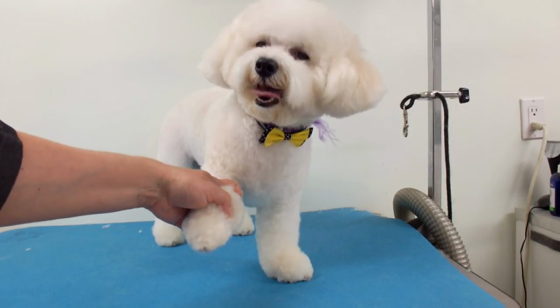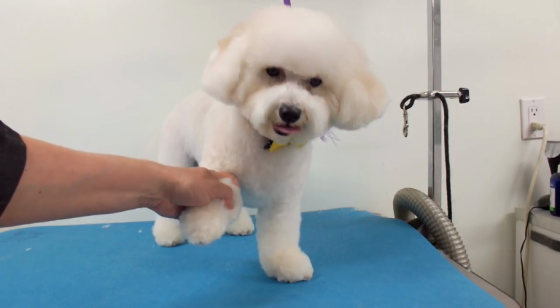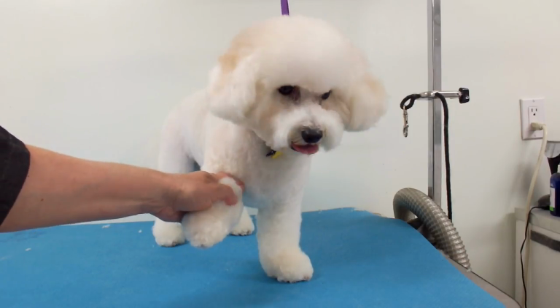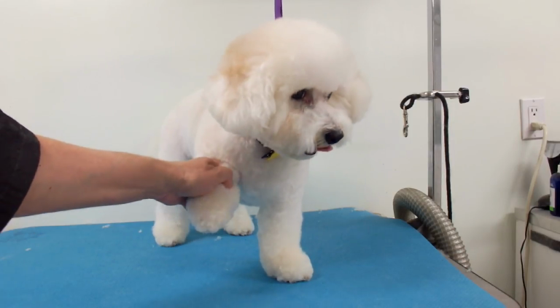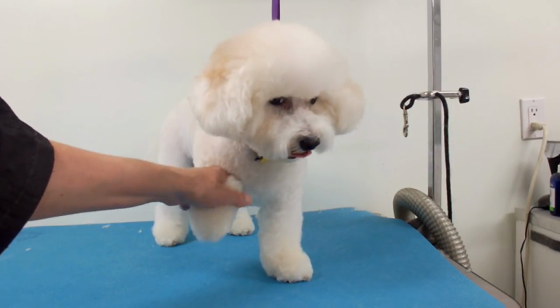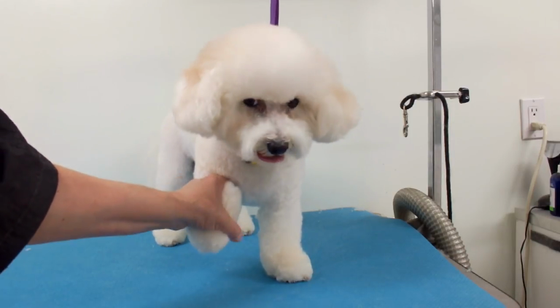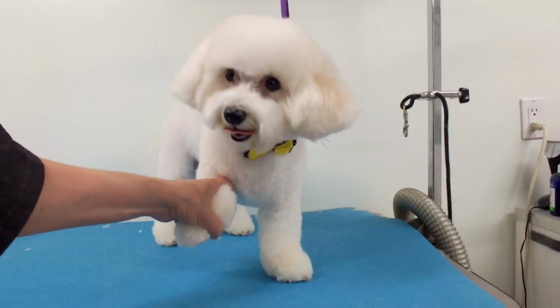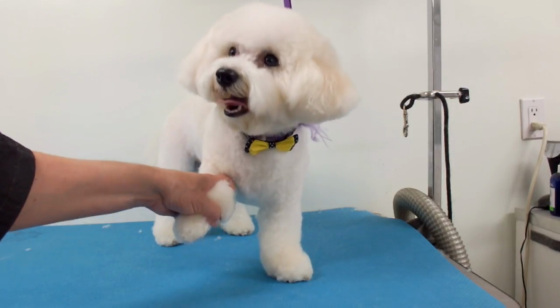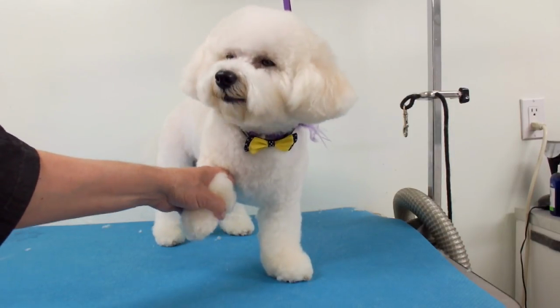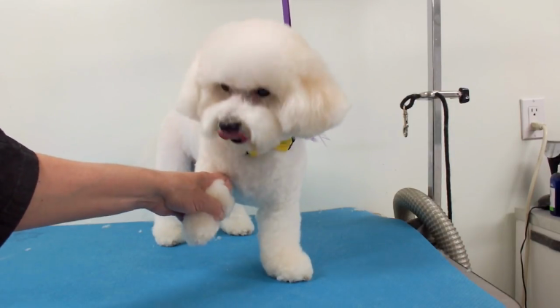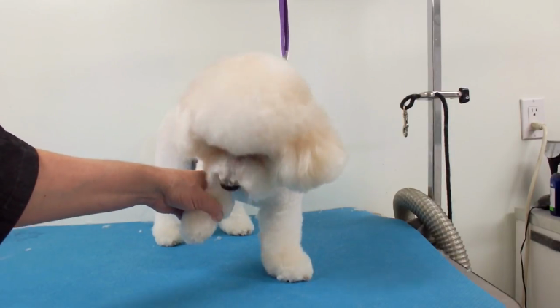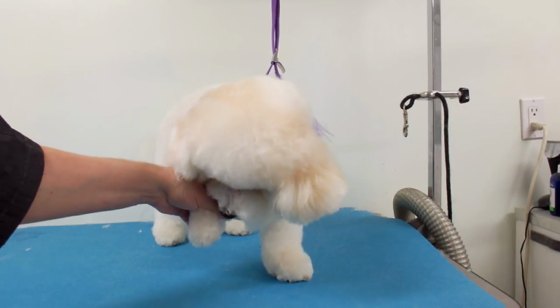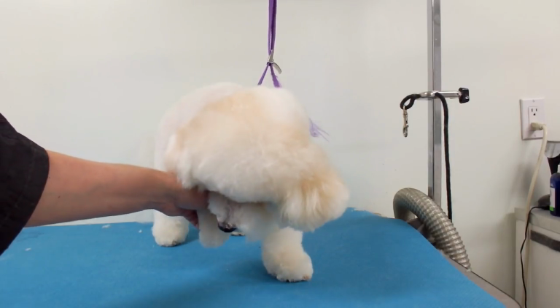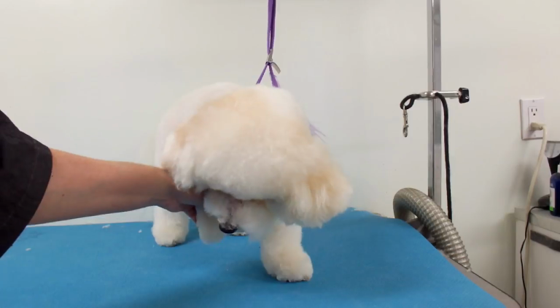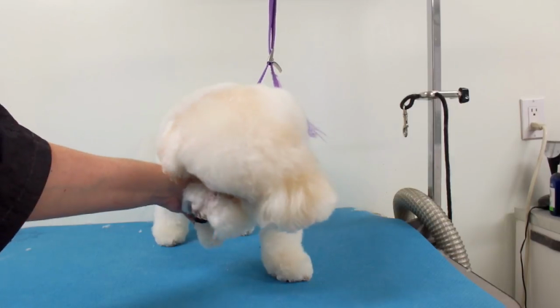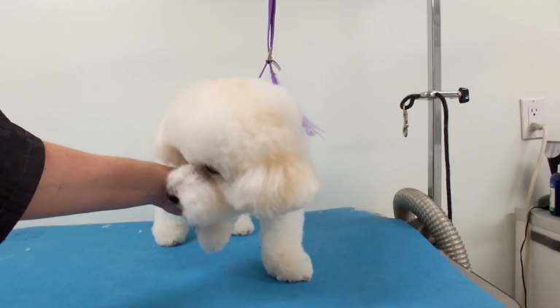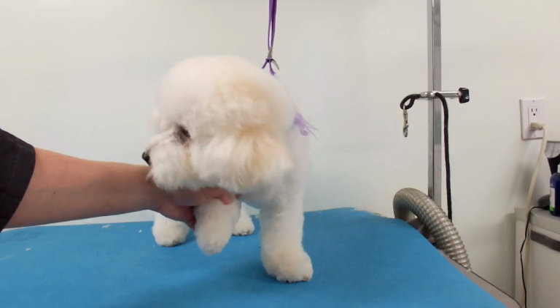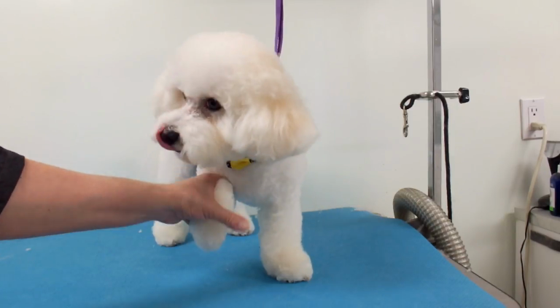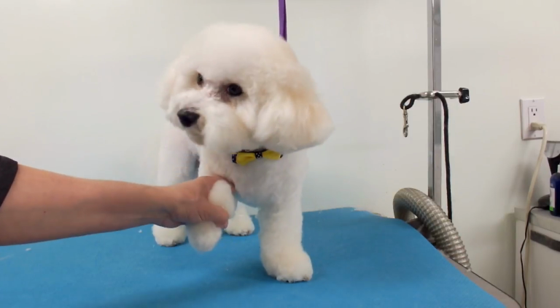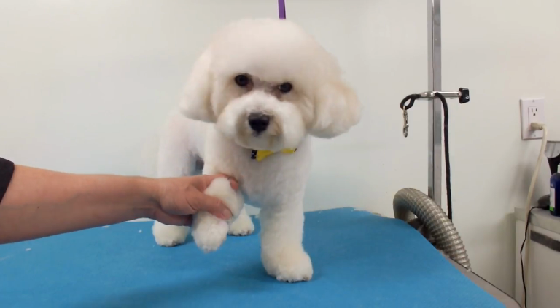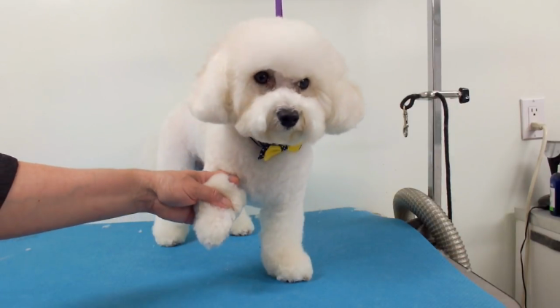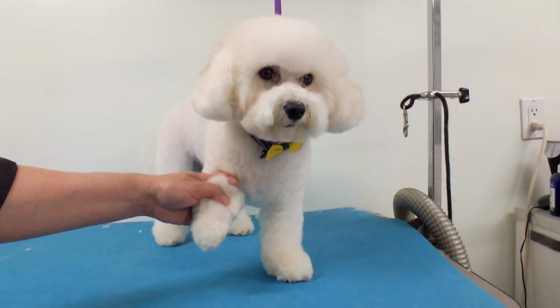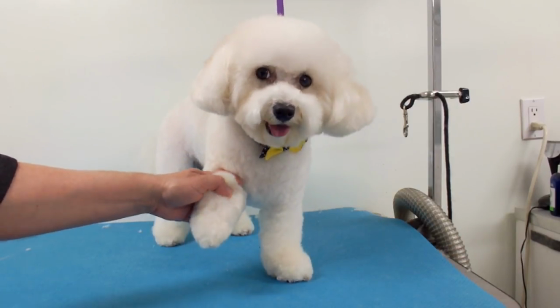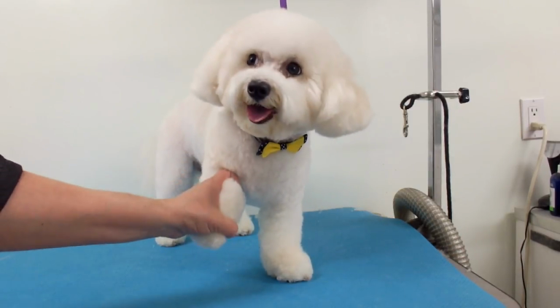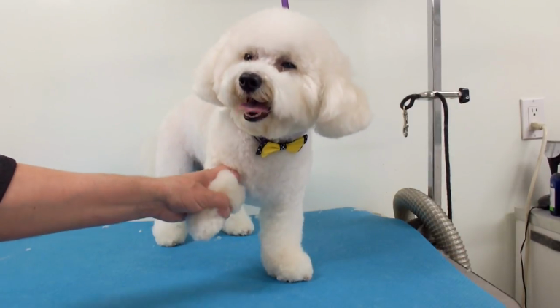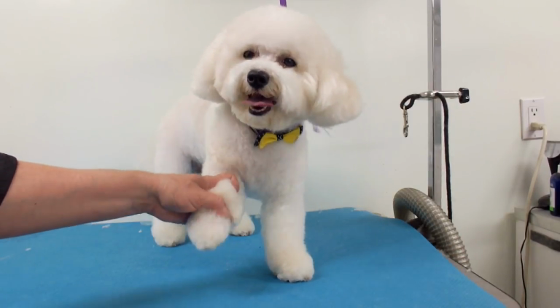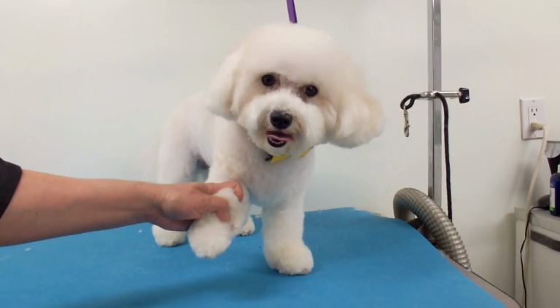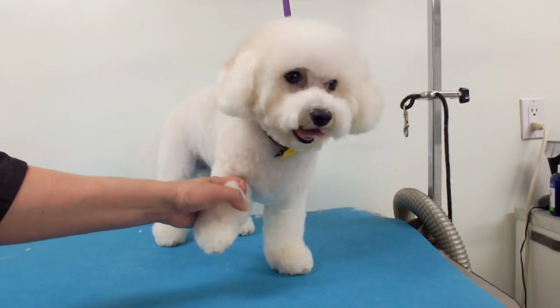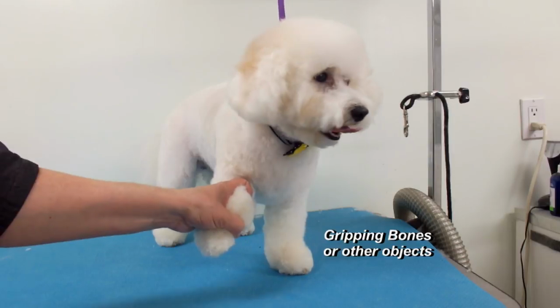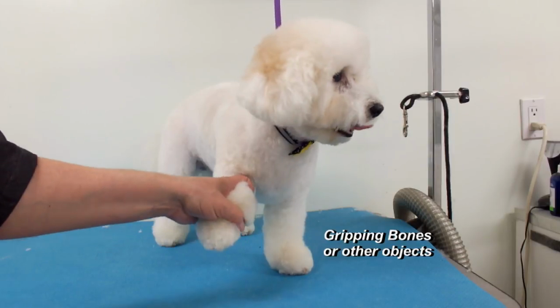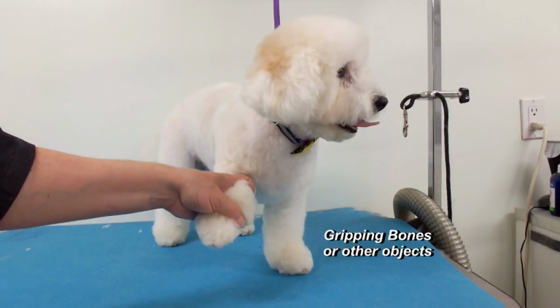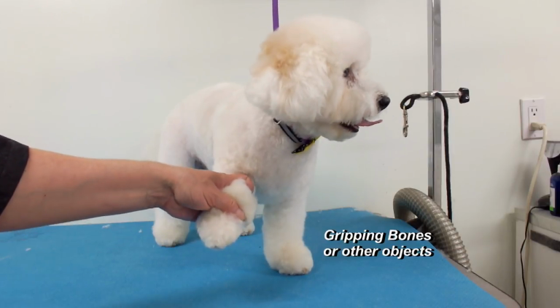Some dogs don't even have dewclaws. Some are born with one, two, or double dewclaws on the back depending on the breed. The front dewclaws are mainly for gripping, like gripping bones or their food to hold still.